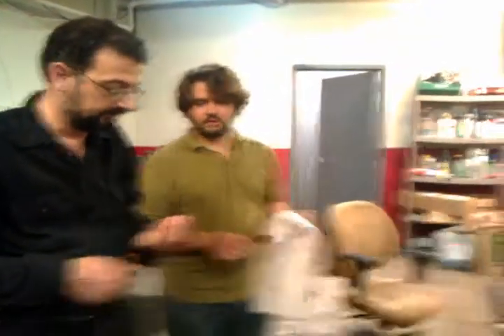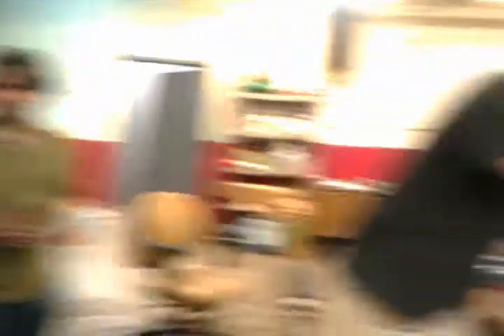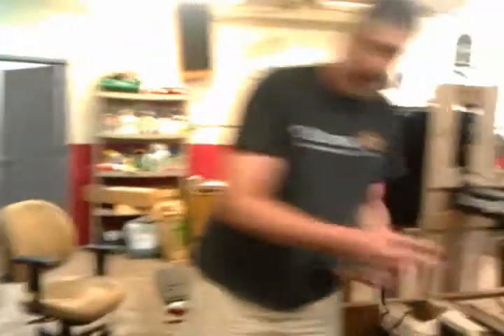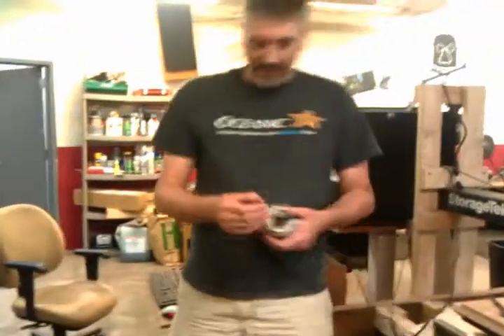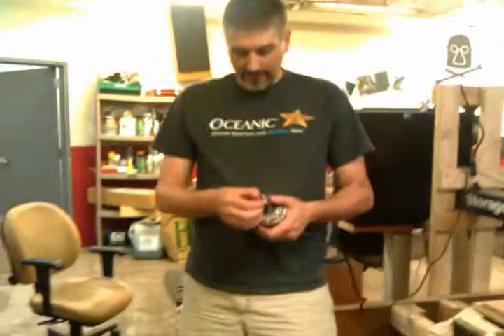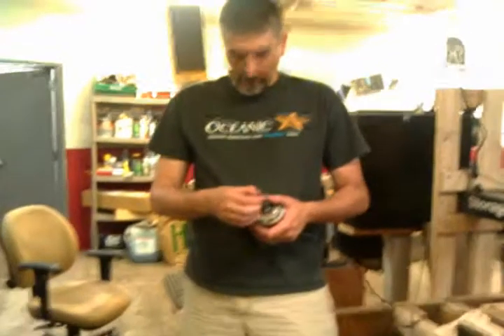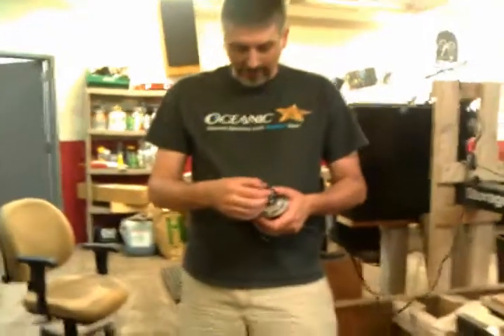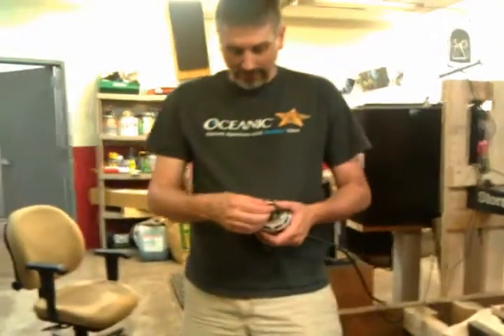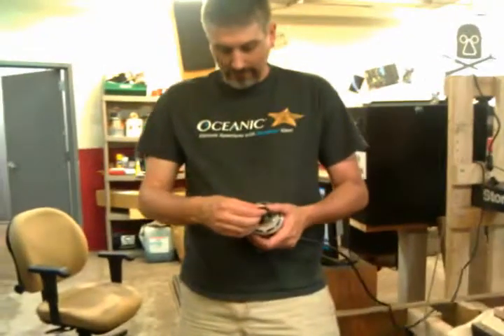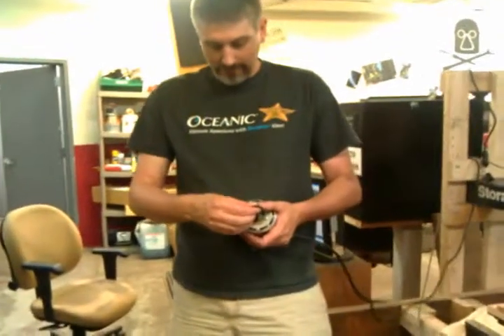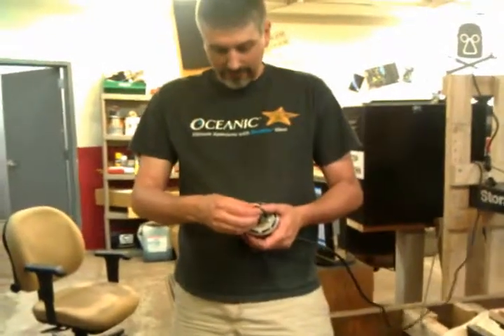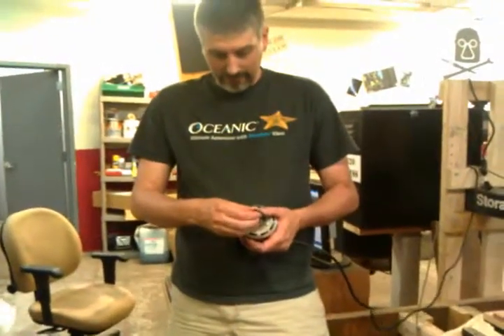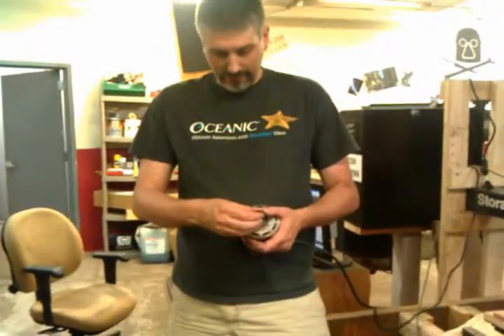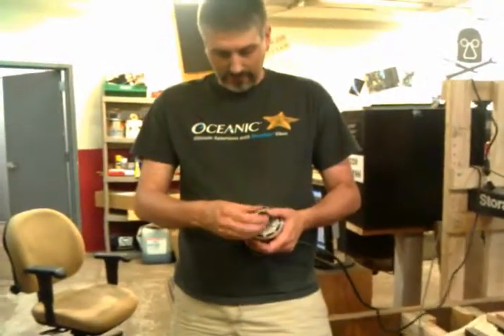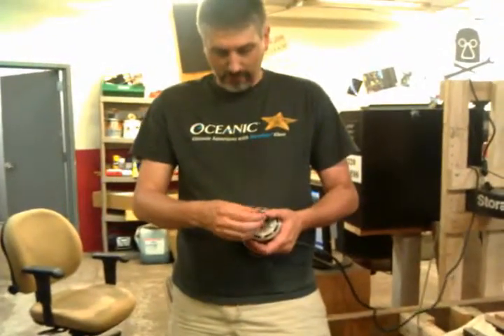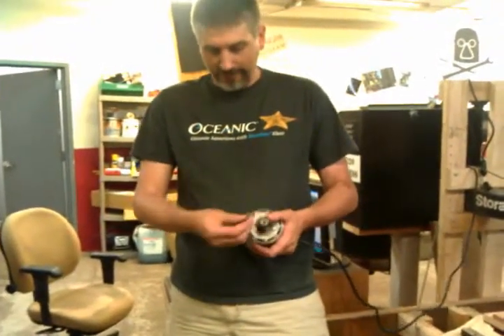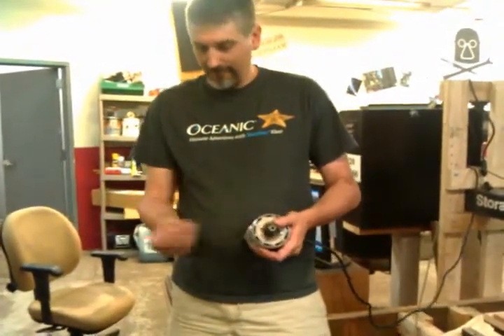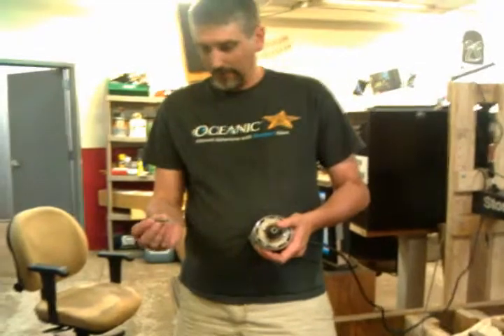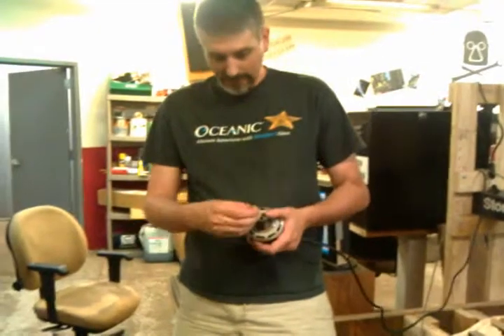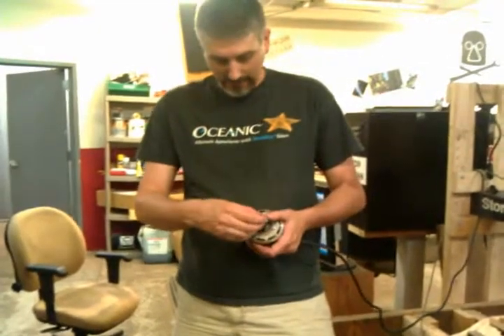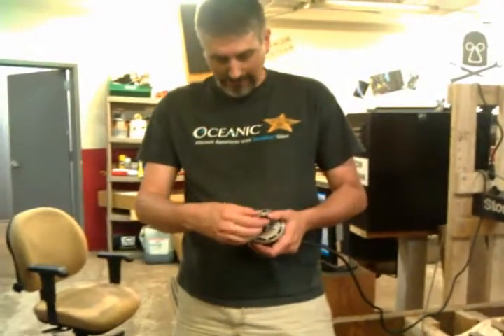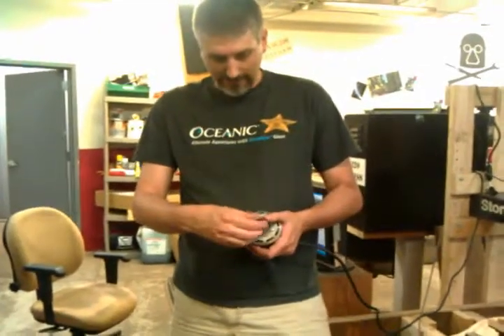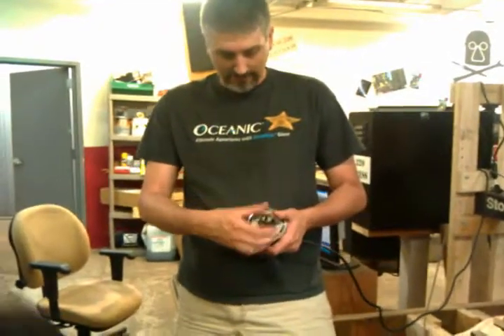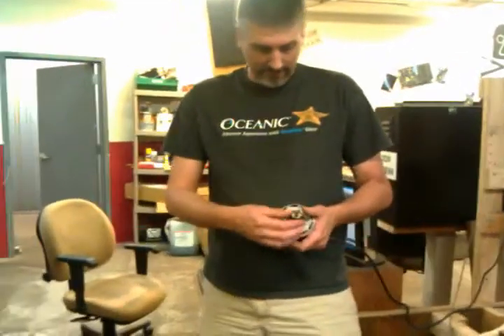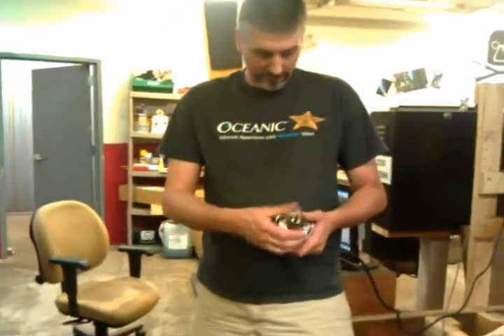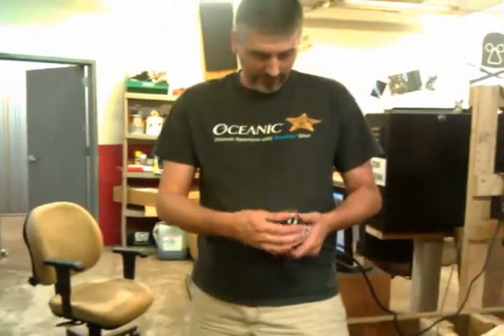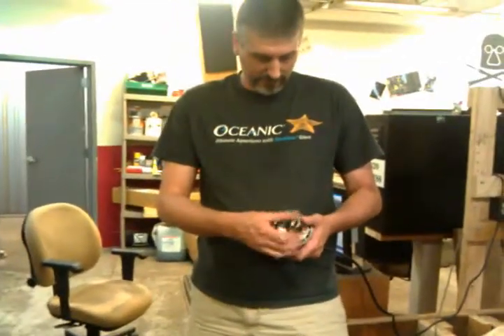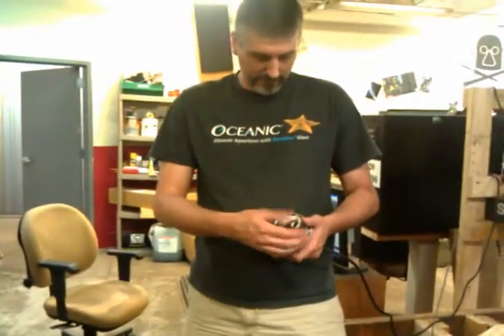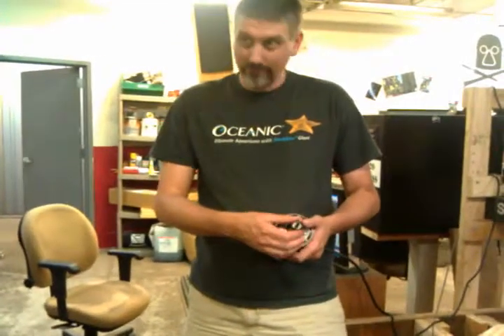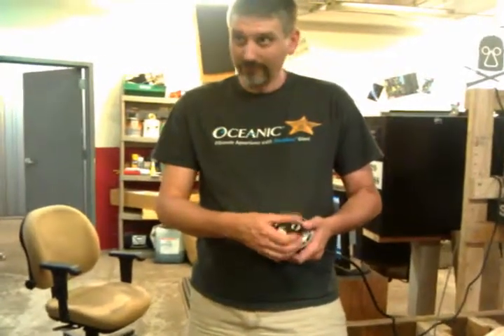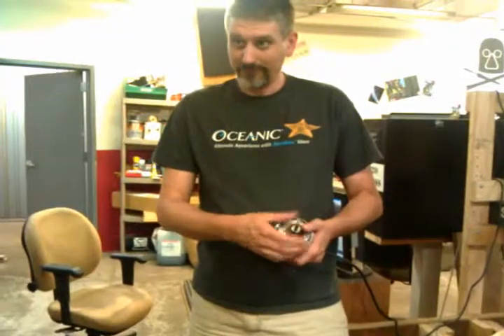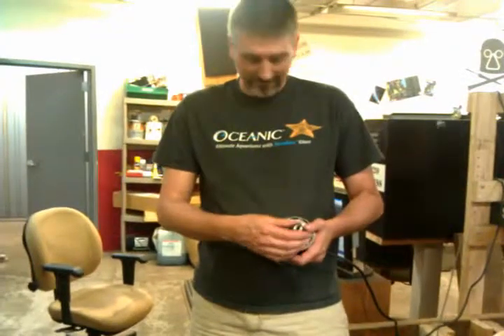When you put the router bit in, don't bottom it out. Leave it up a little bit. You've got a pretty good shaft, but you don't want to bottom it out. If you bottom it out, it'll chatter loose and come out.